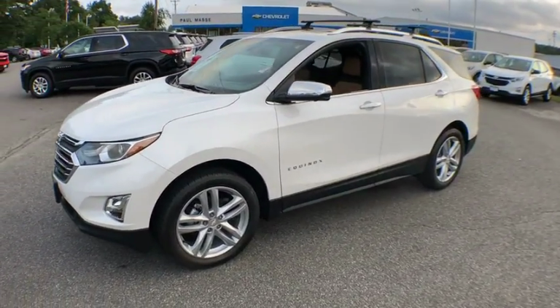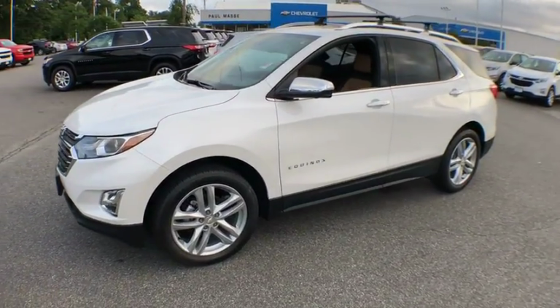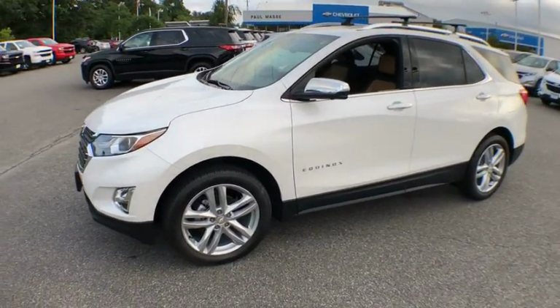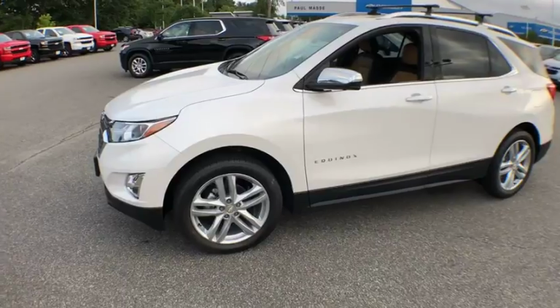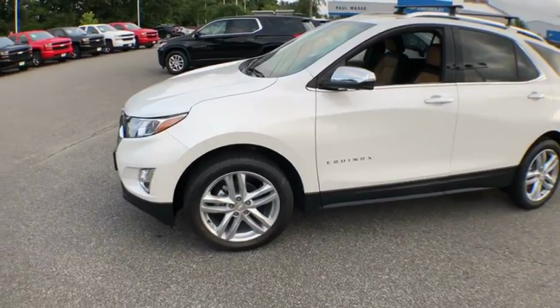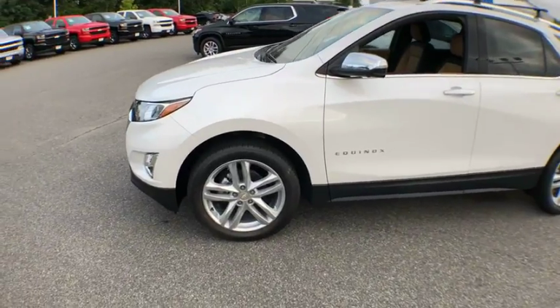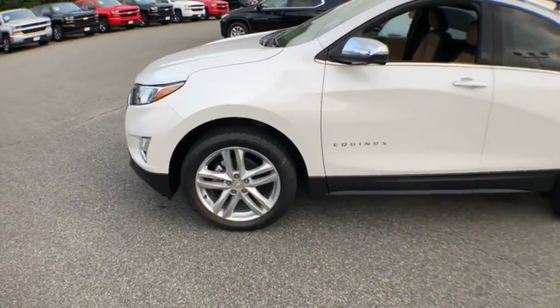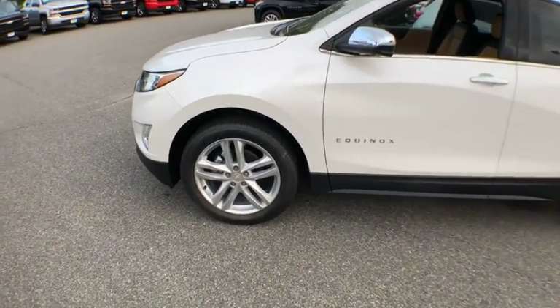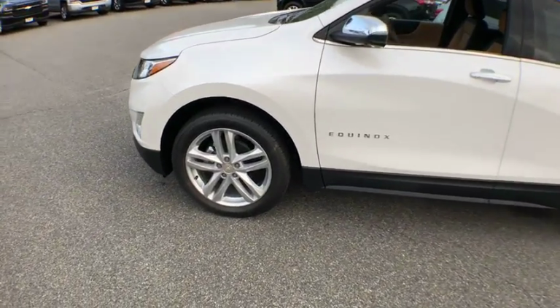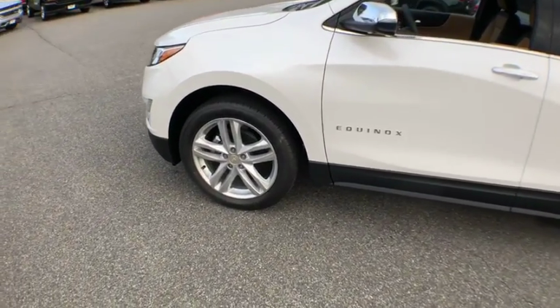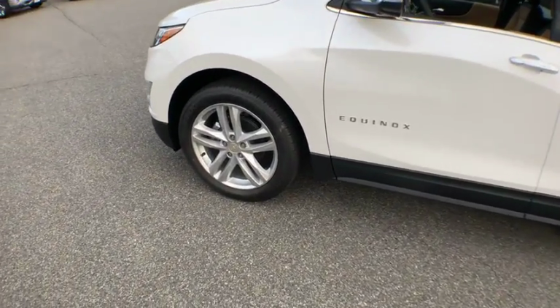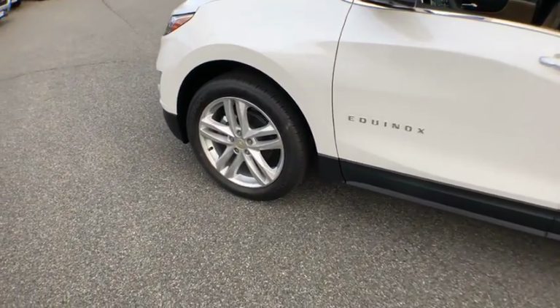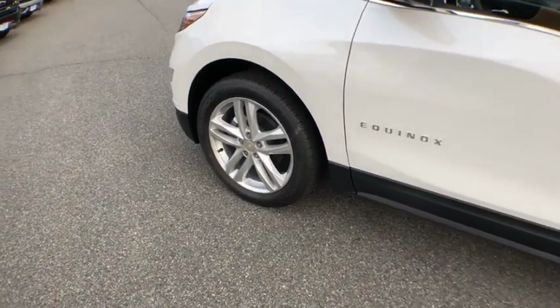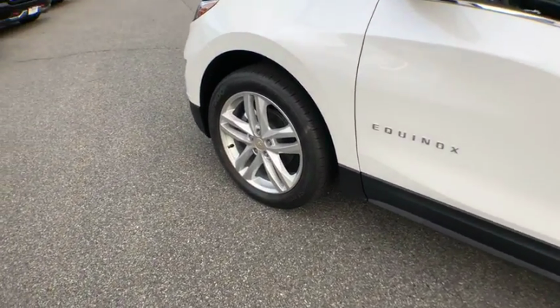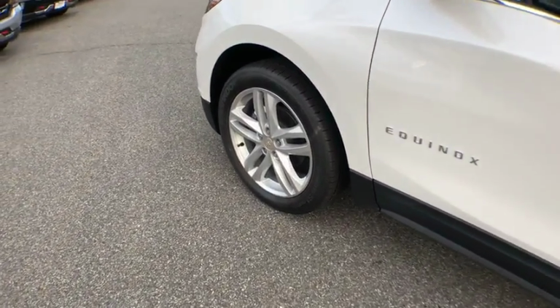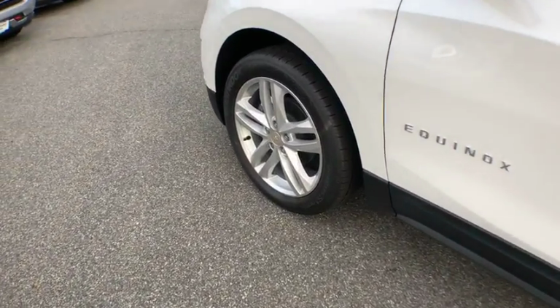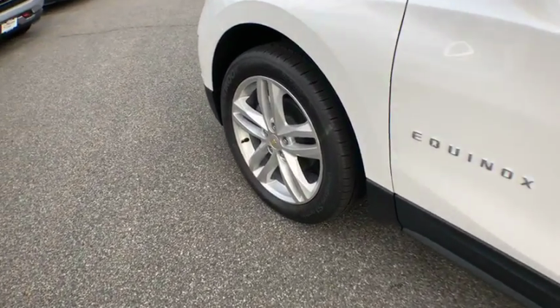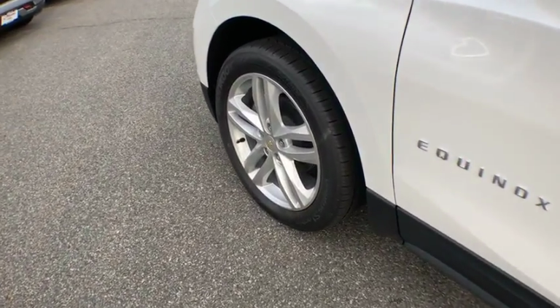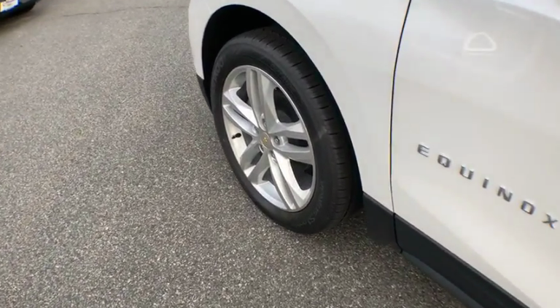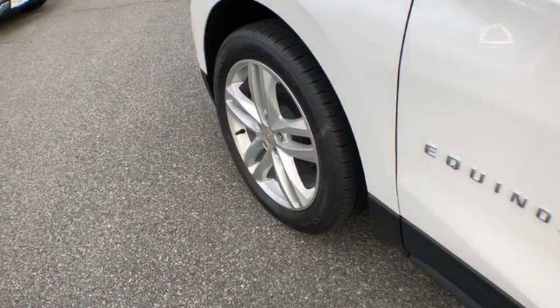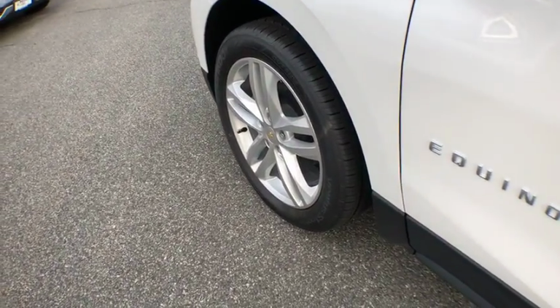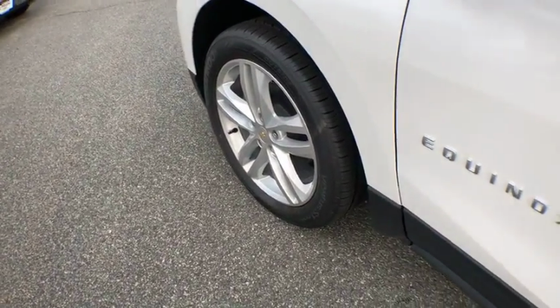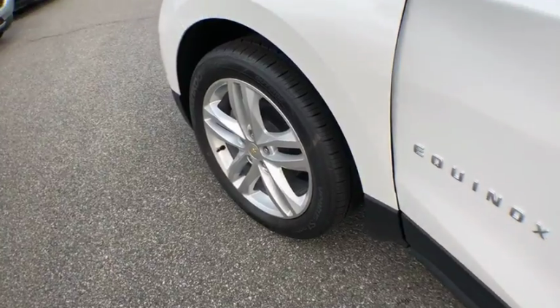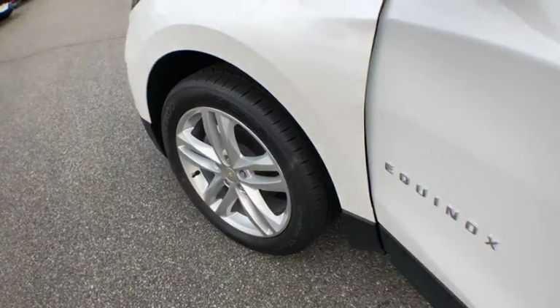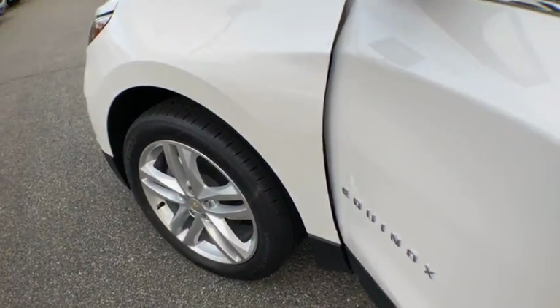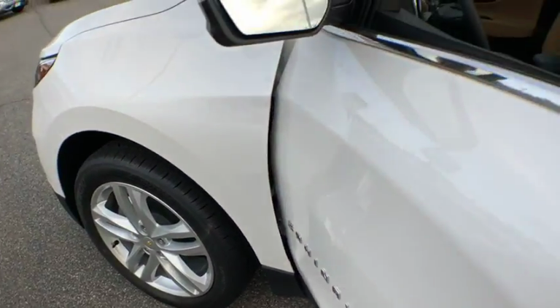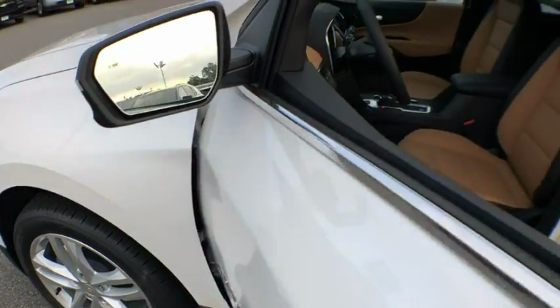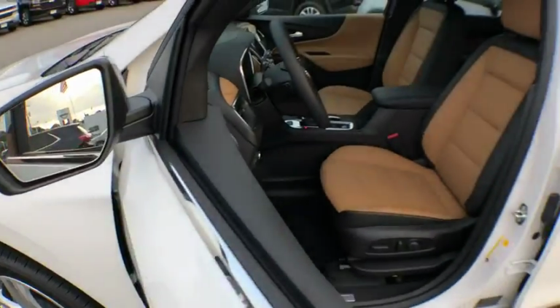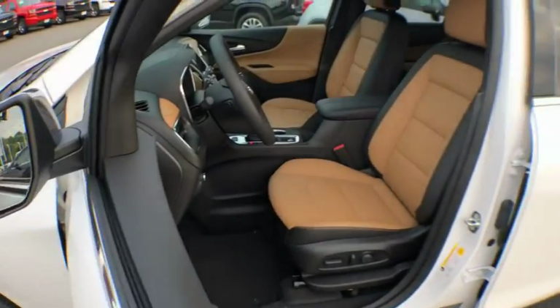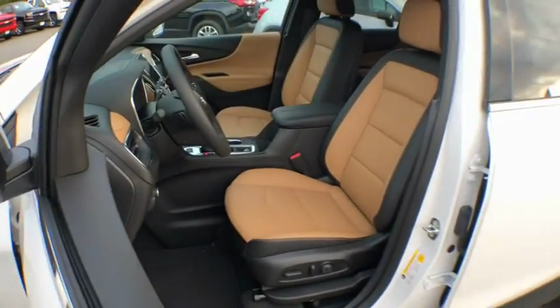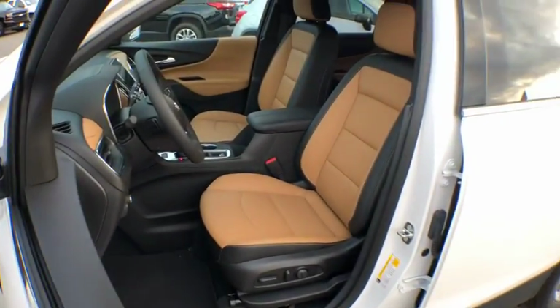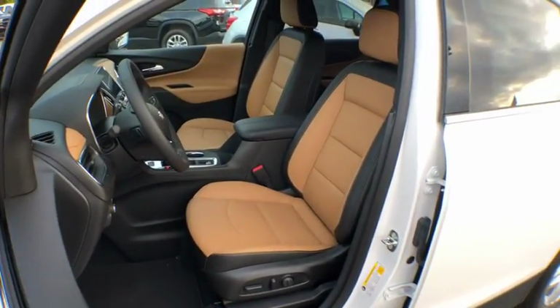Stability control, all-wheel drive, remote start, keyless start, floor mats, anti-theft security system, cruise control, hands-free communication.